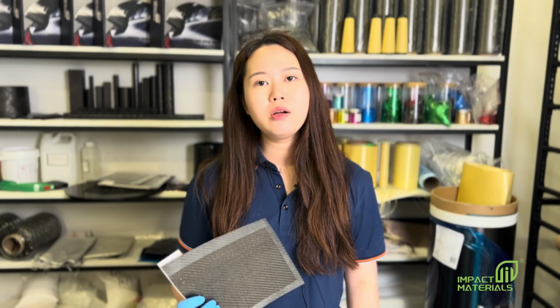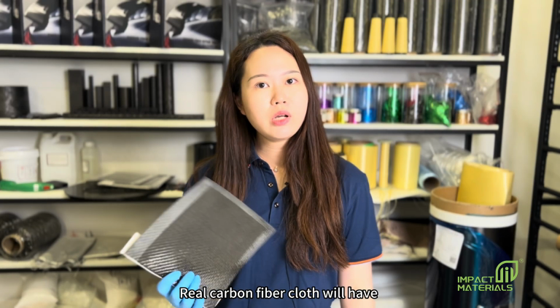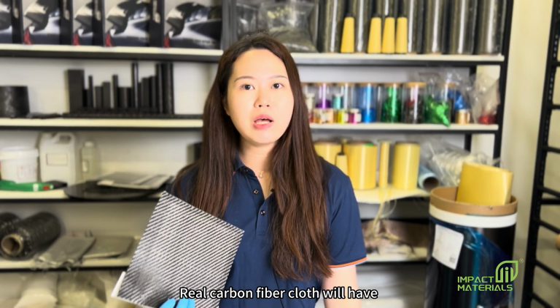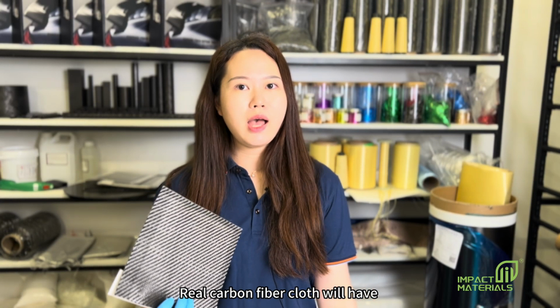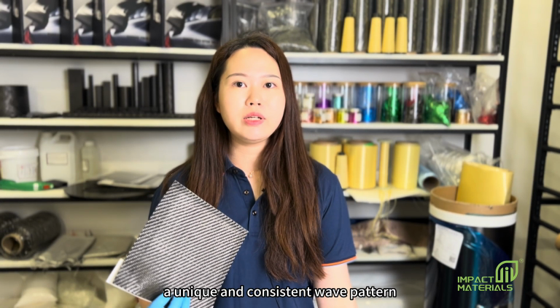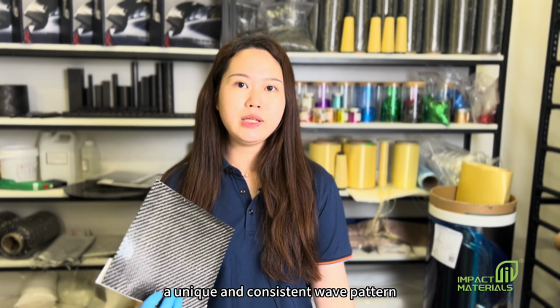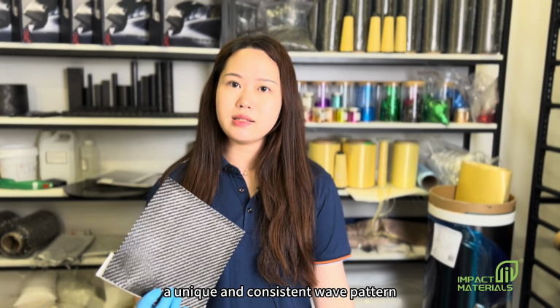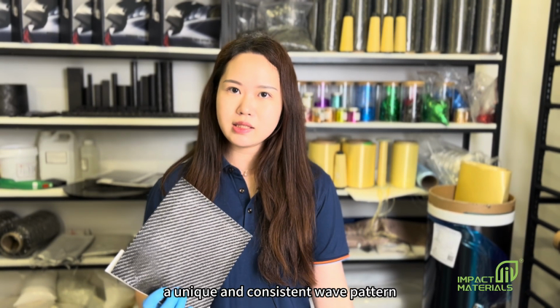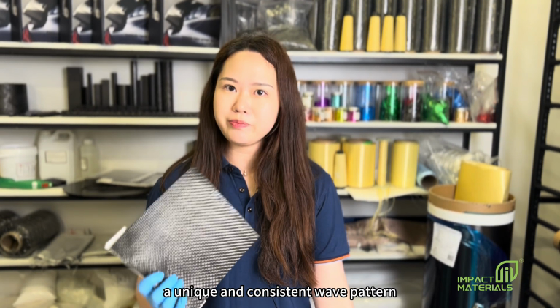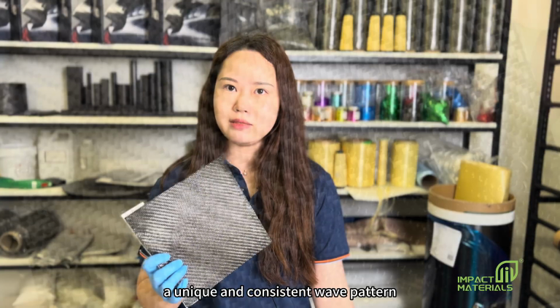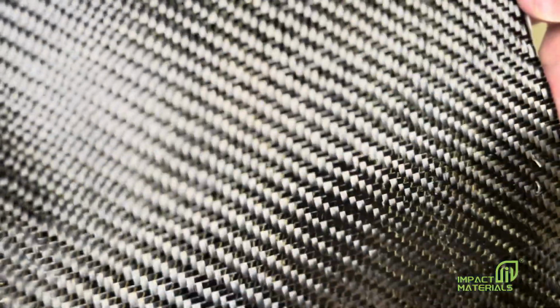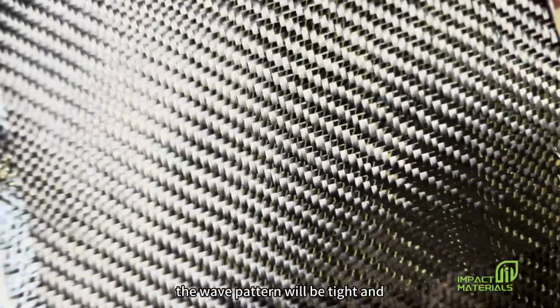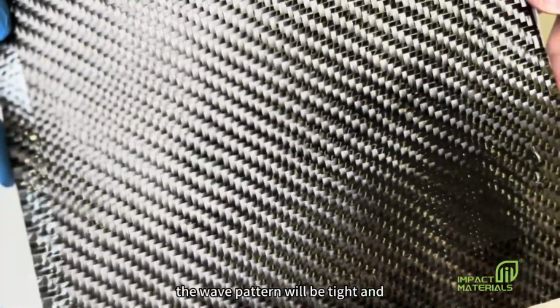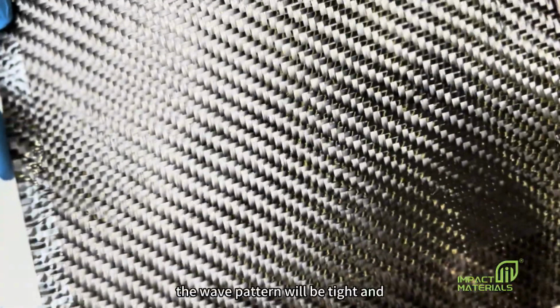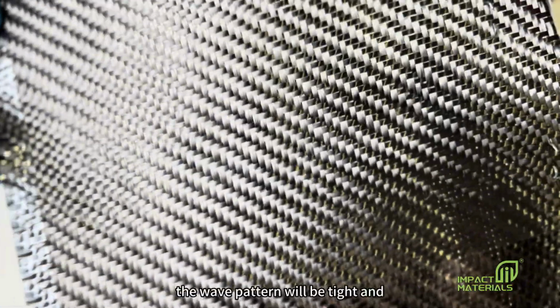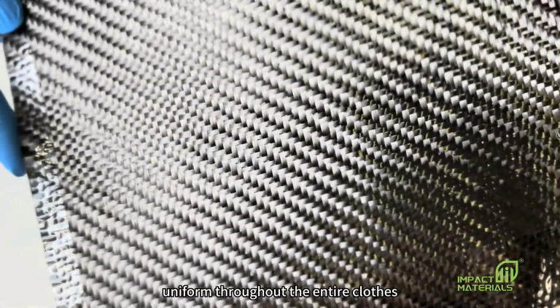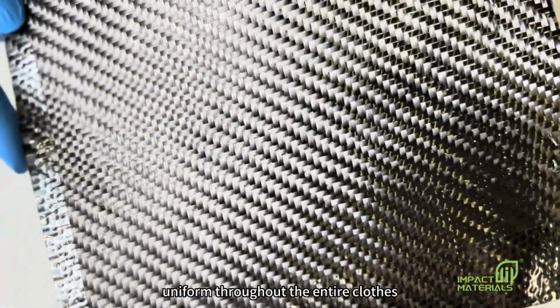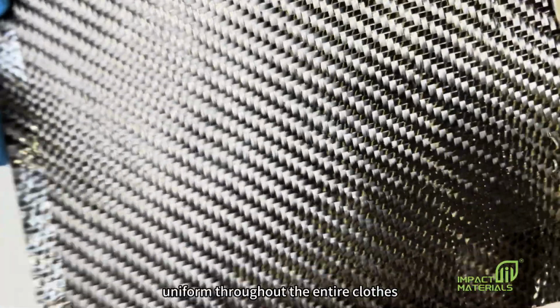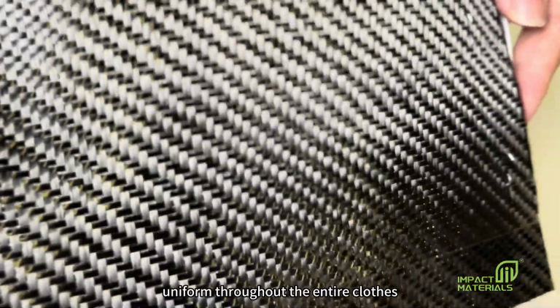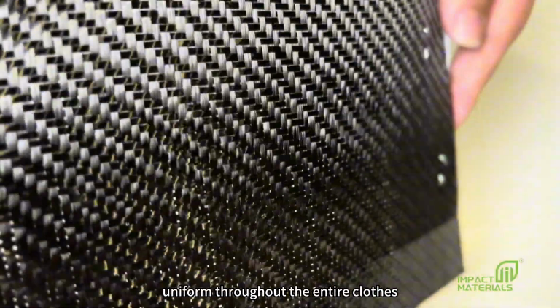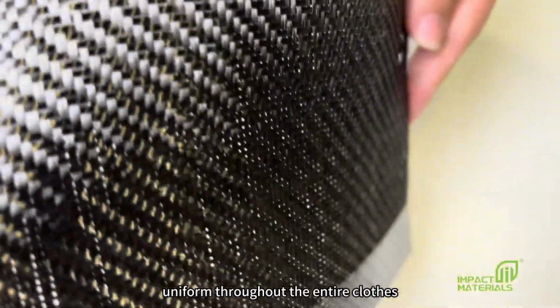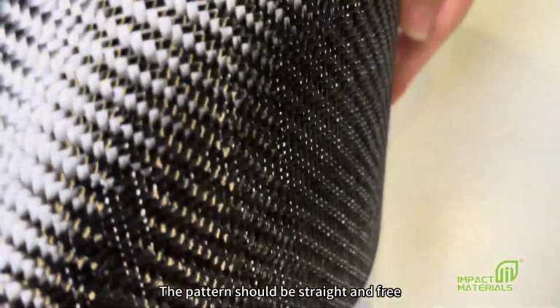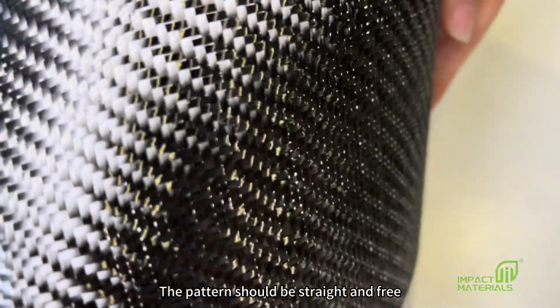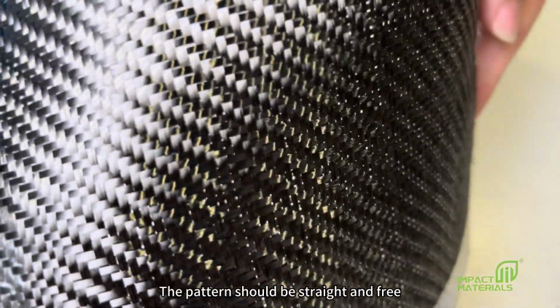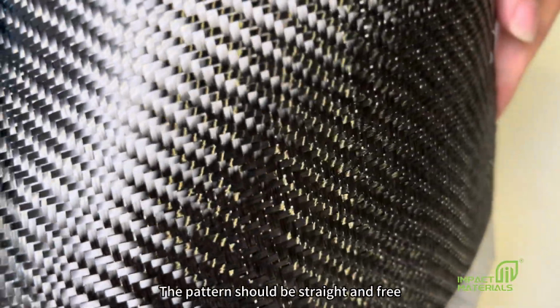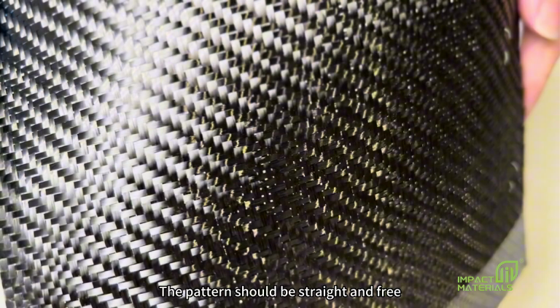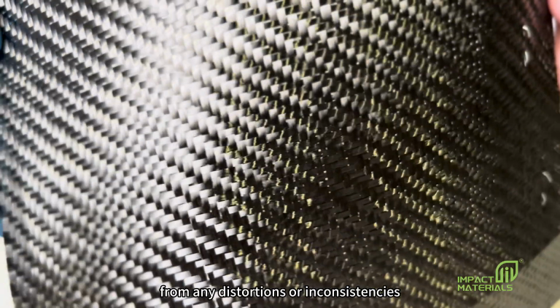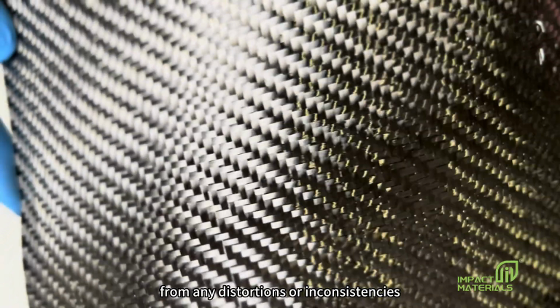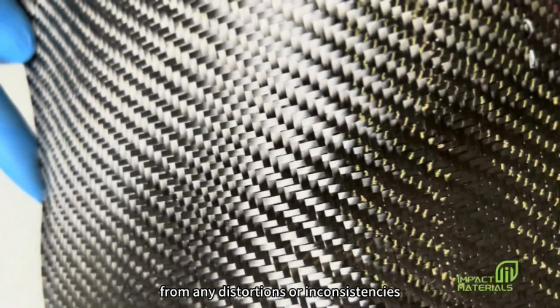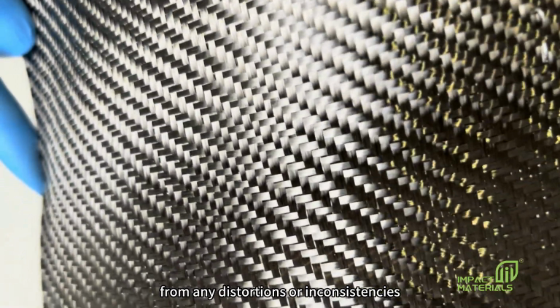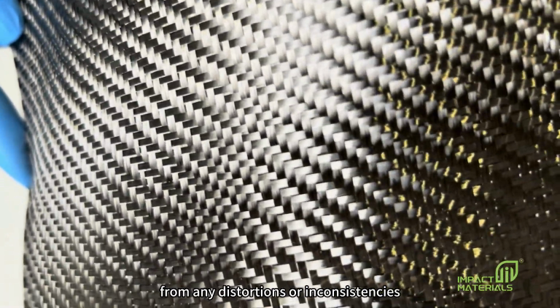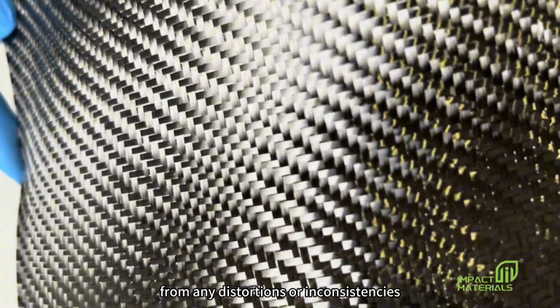Real carbon fiber will have a unique and consistent weave pattern. The weave pattern will be tight and uniform throughout the entire cloth. The pattern should be straight and free from distortions or inconsistencies.